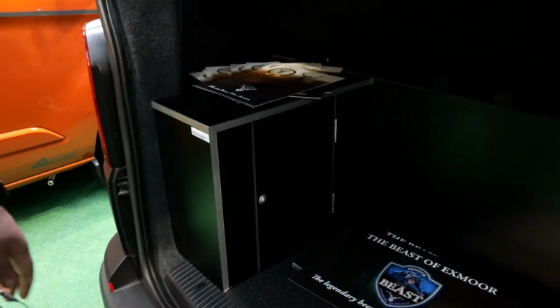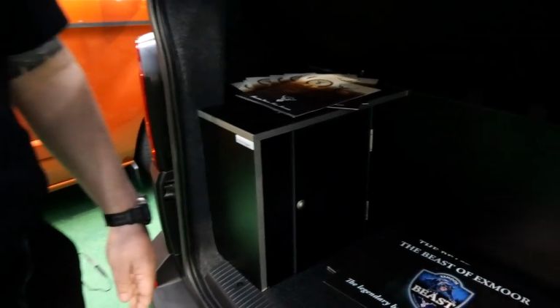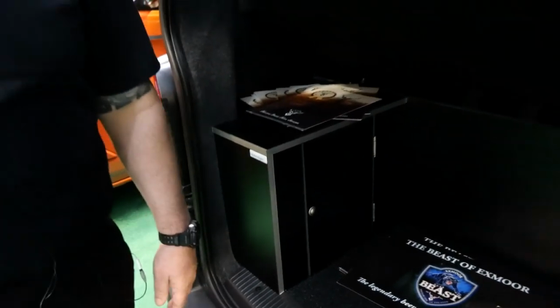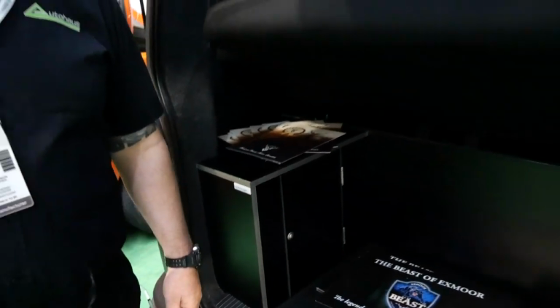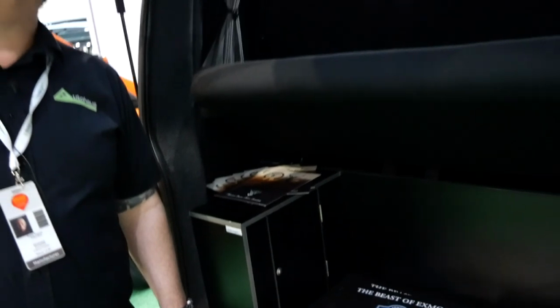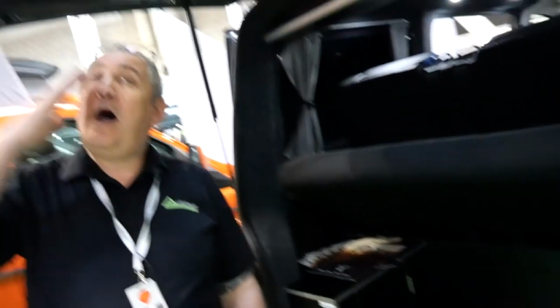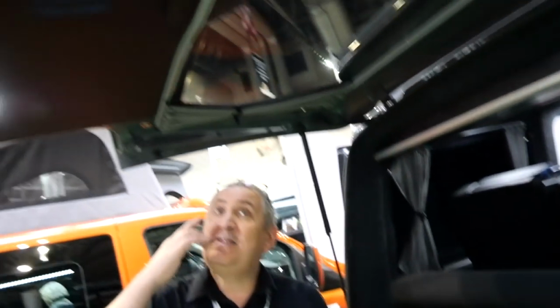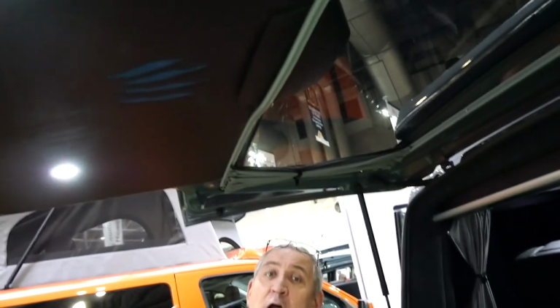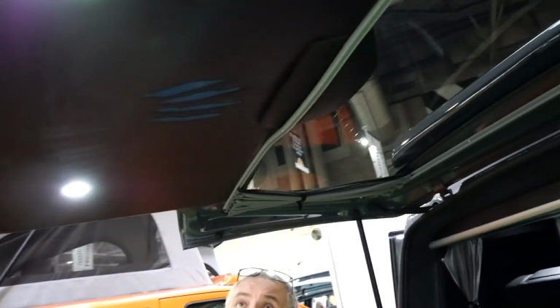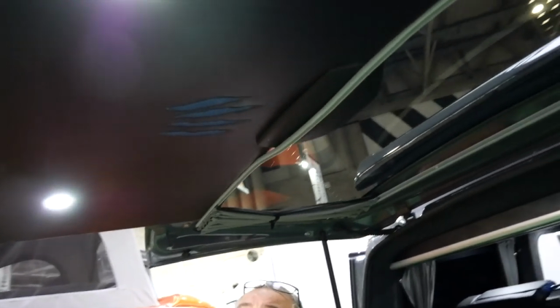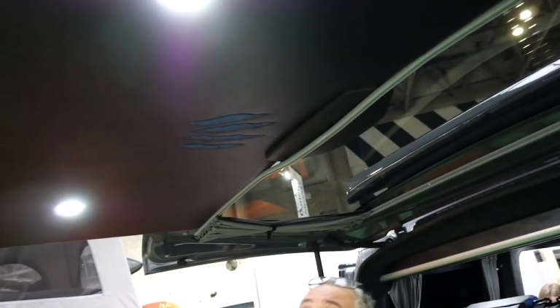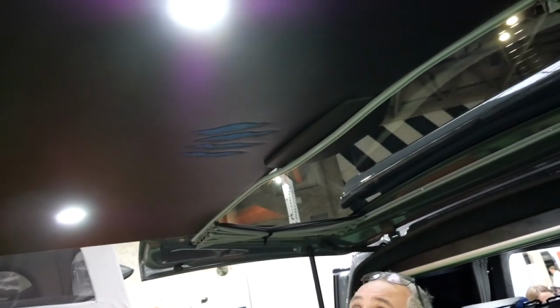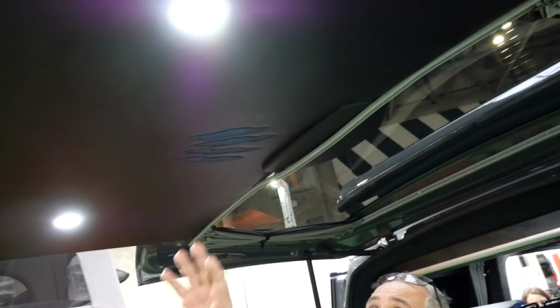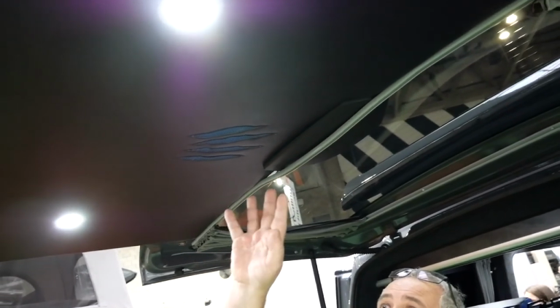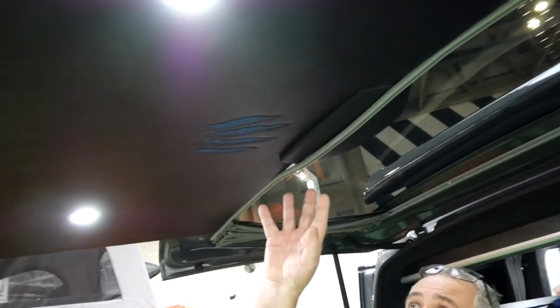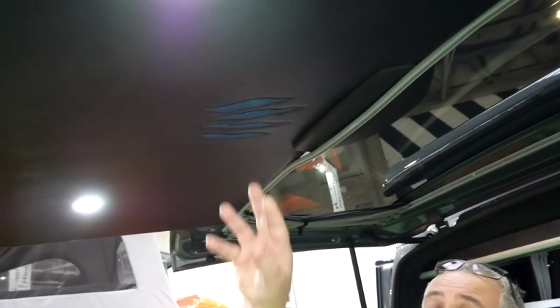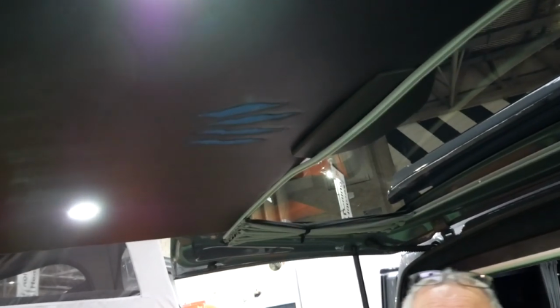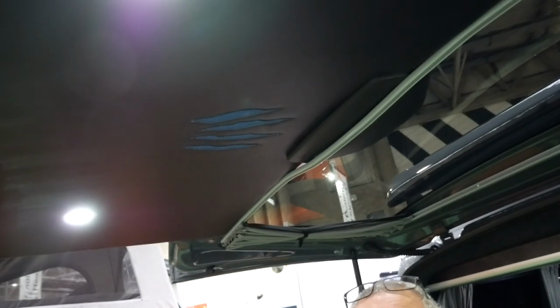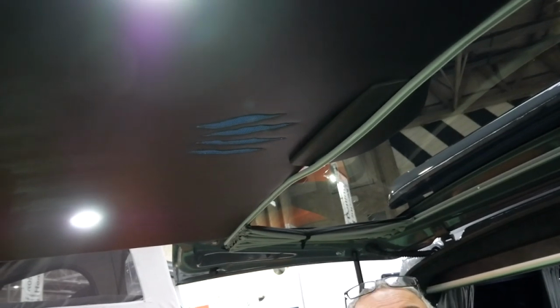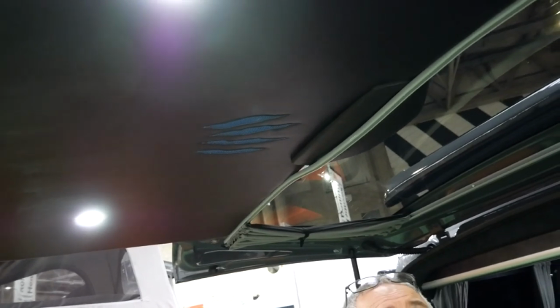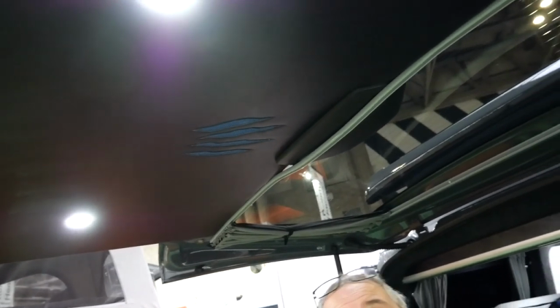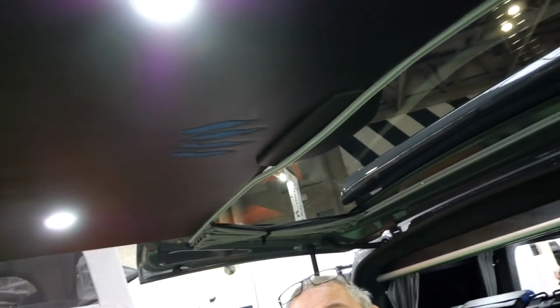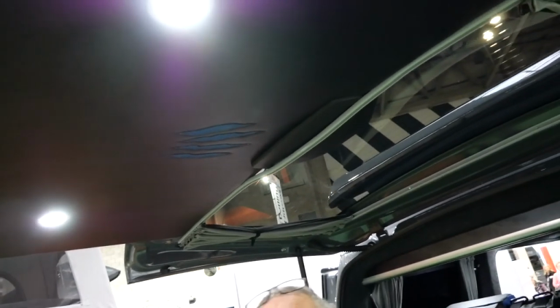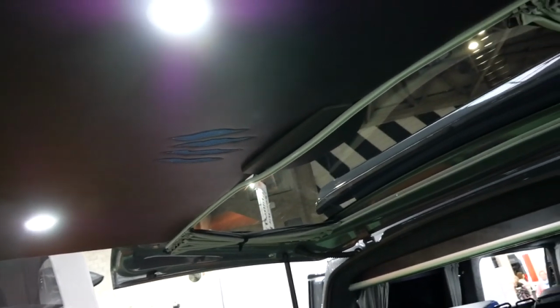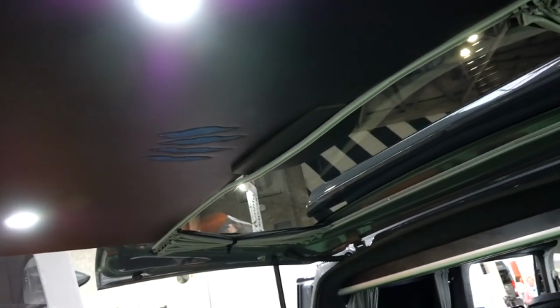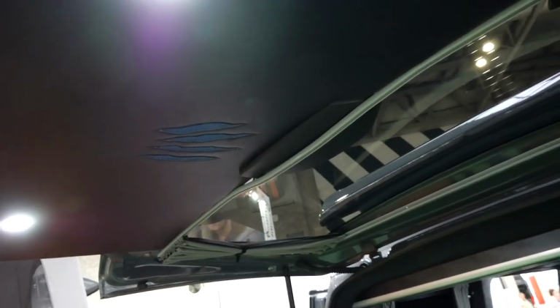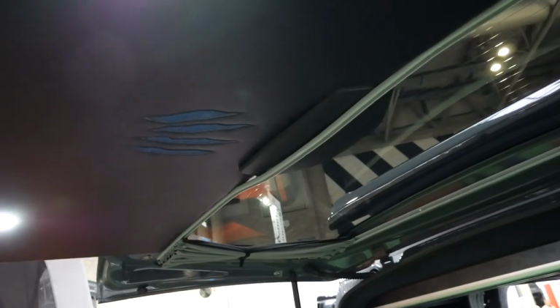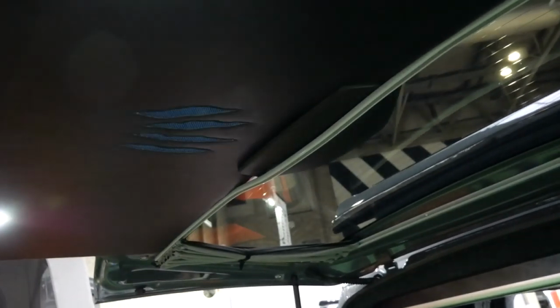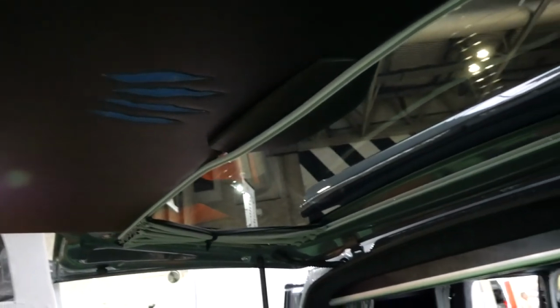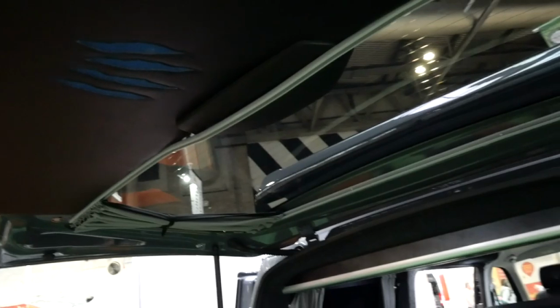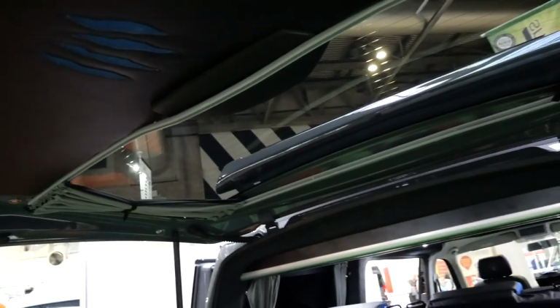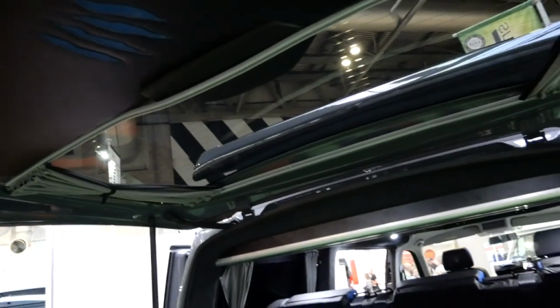We've got custom upholstery, and Danny, our upholsterer, decided to put simulated claw marks into the upholstery, which looks quite smart. Obviously blackout curtains too.